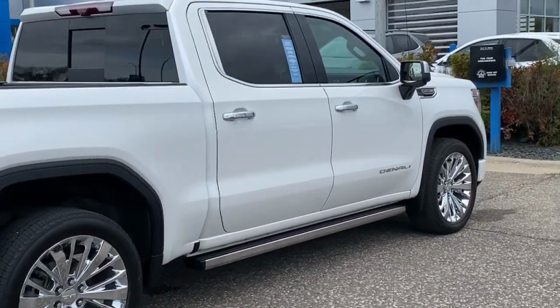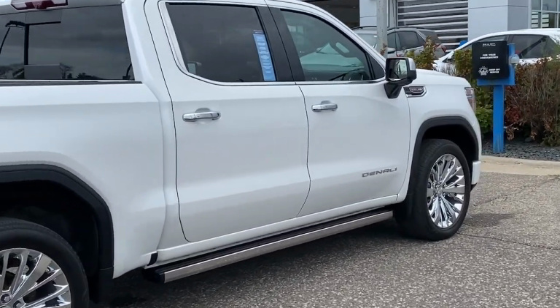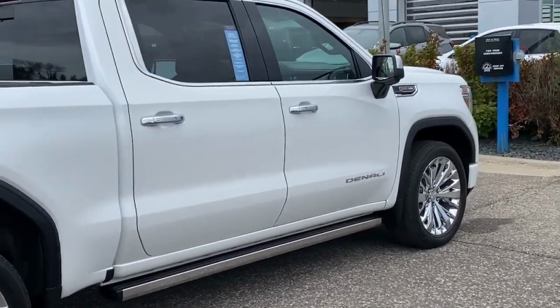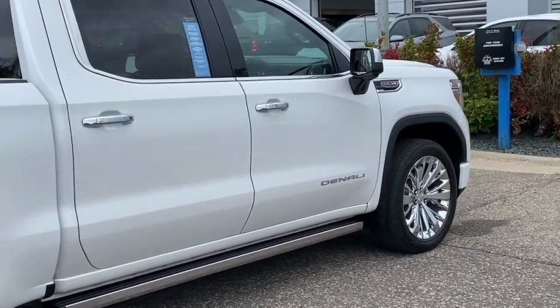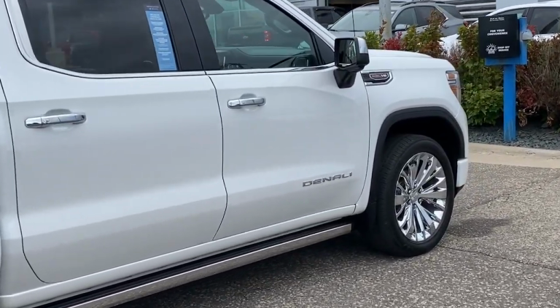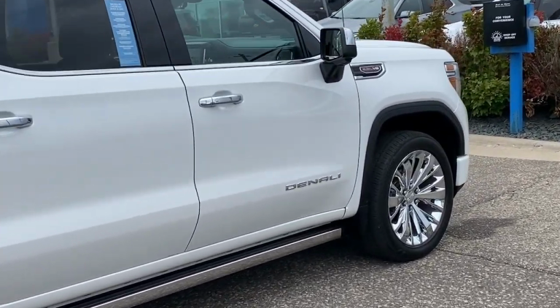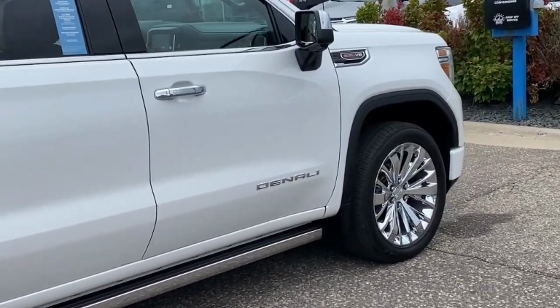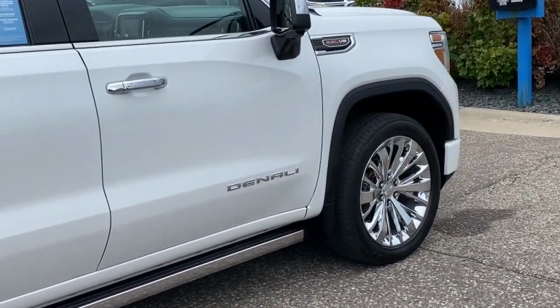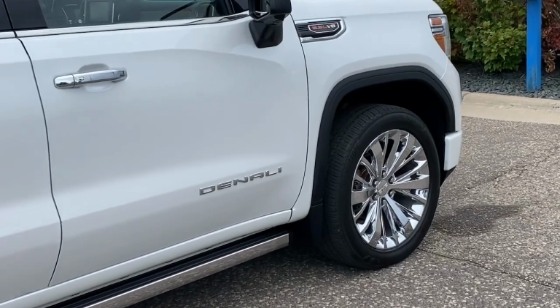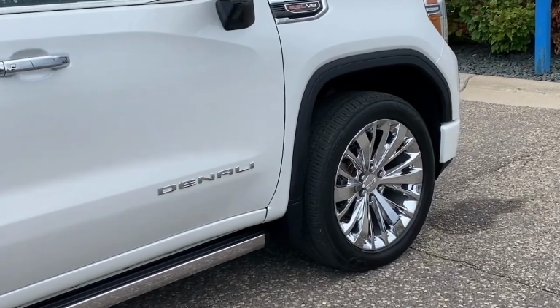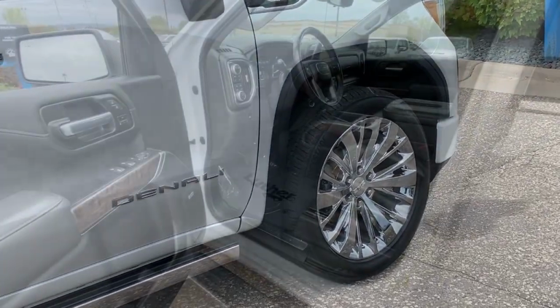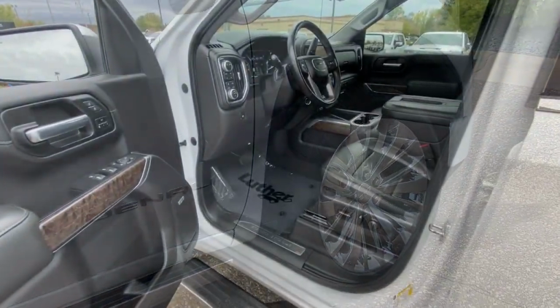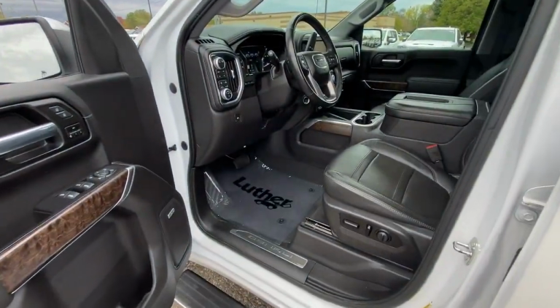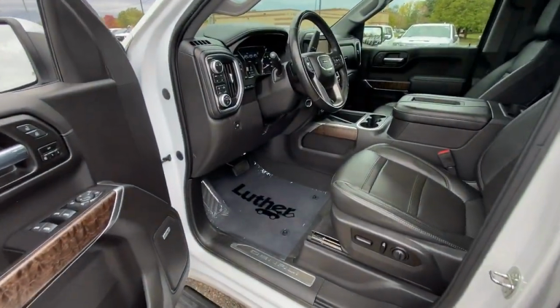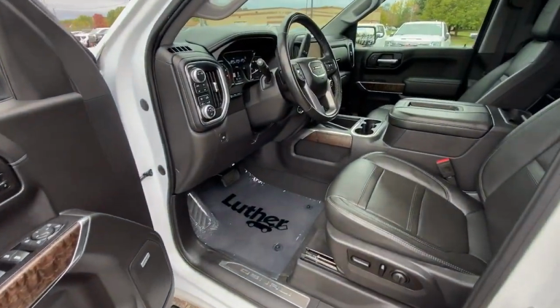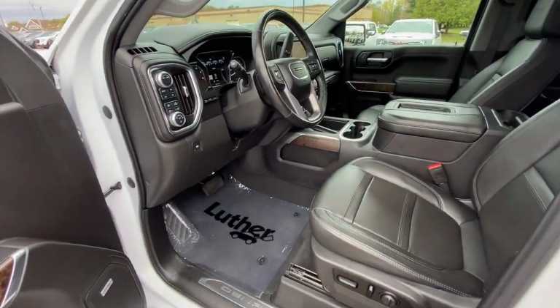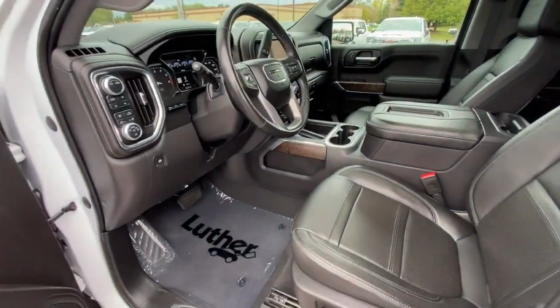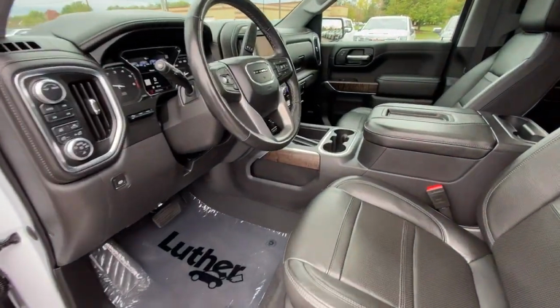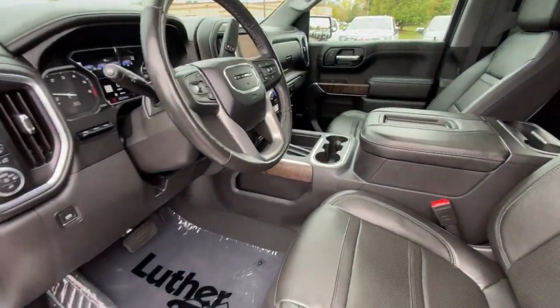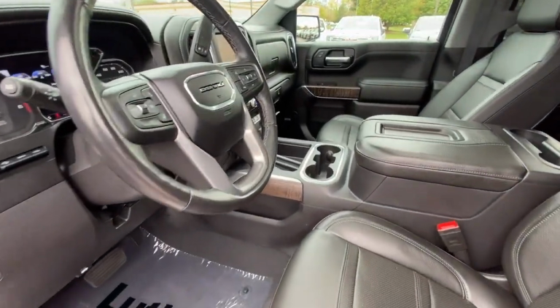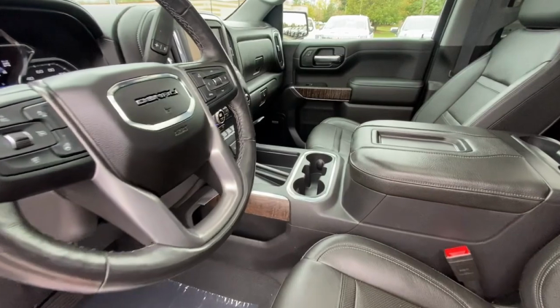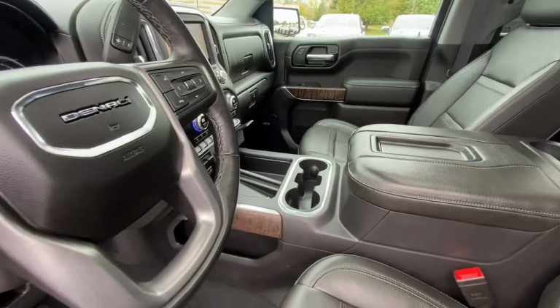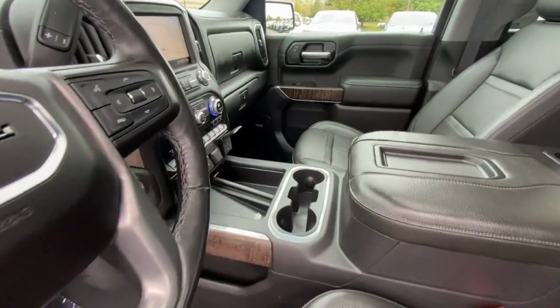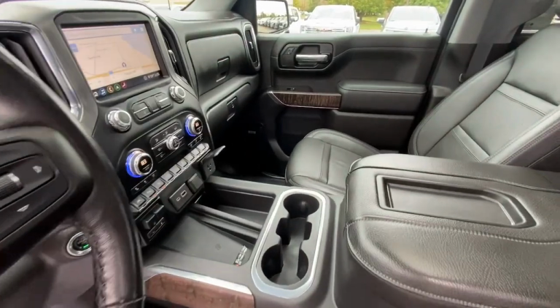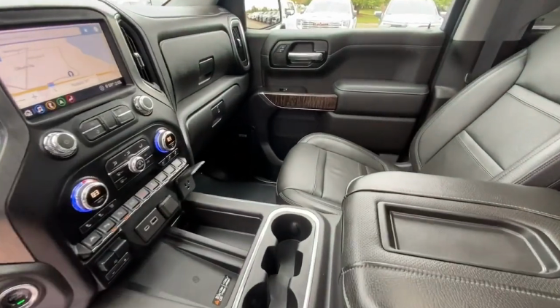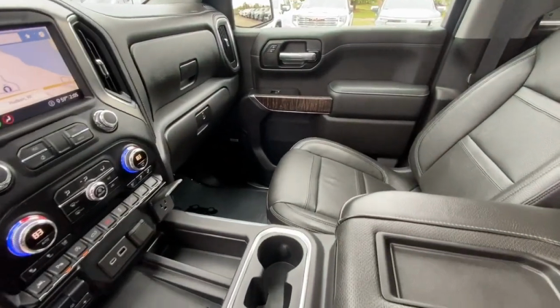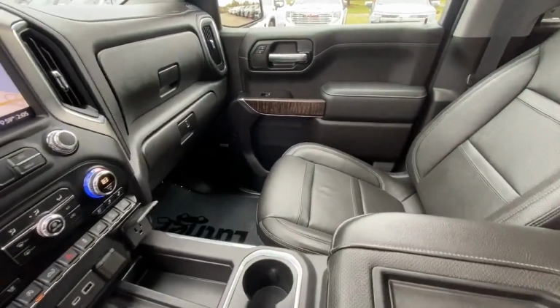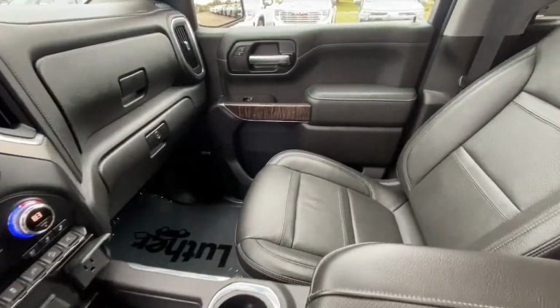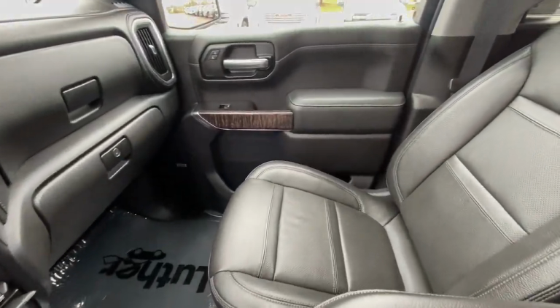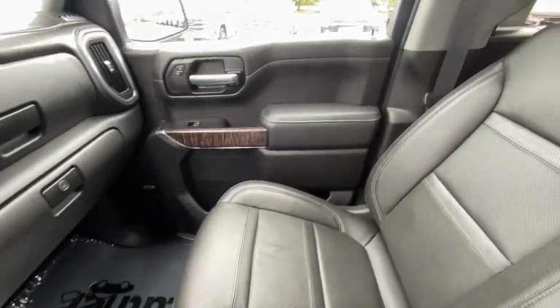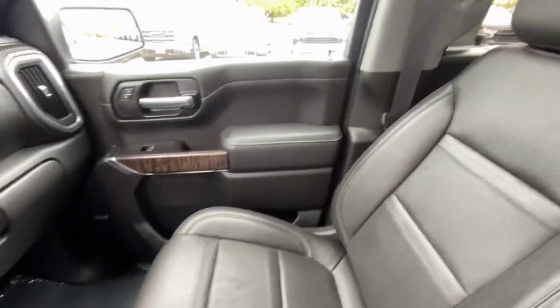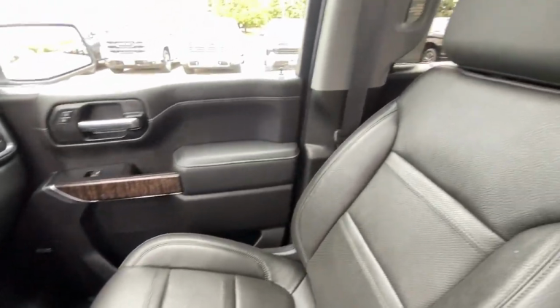From its impressive towing and hauling capacity to its quiet, spacious cabin and tech-savvy connectivity, this is the truck built for today's lifestyle. The following are some of this vehicle's highlighted options.